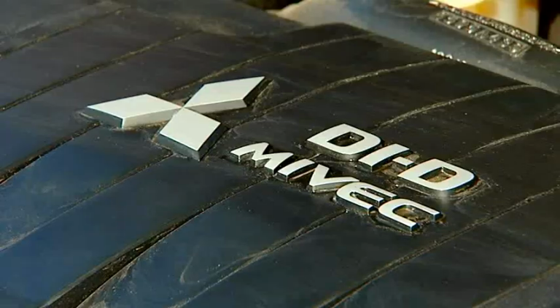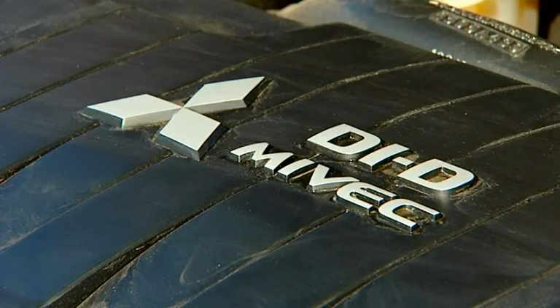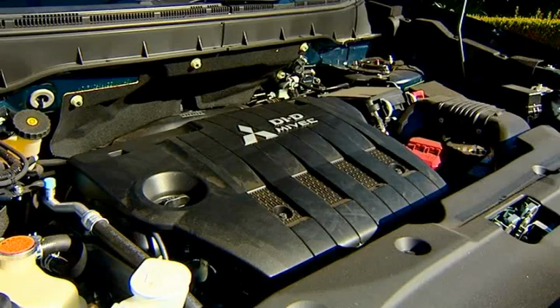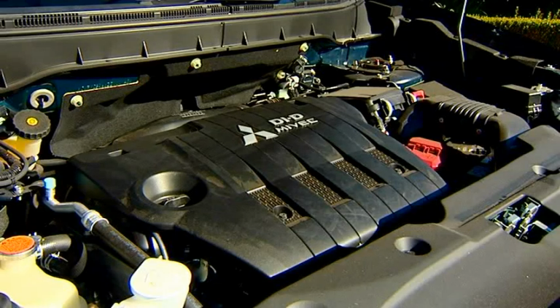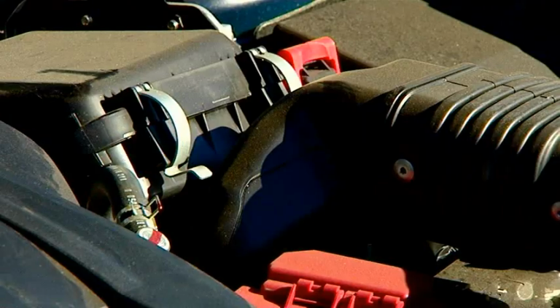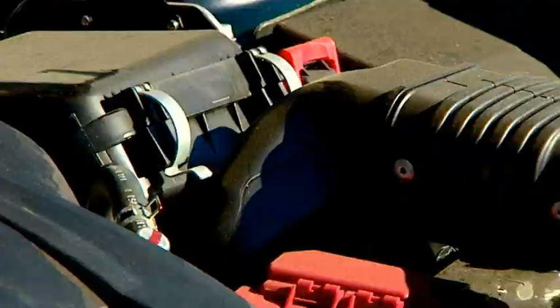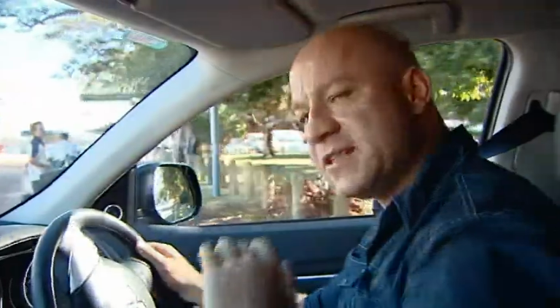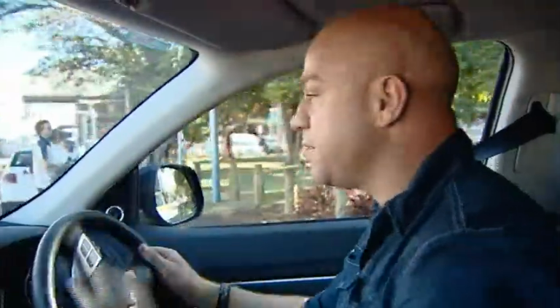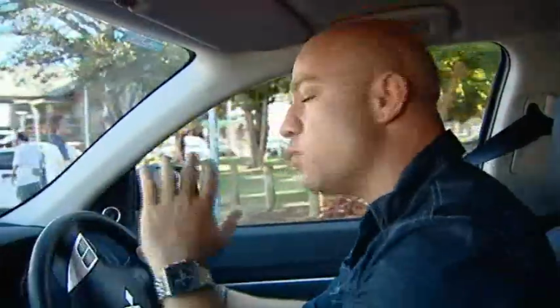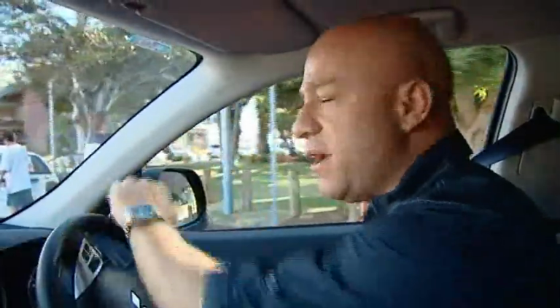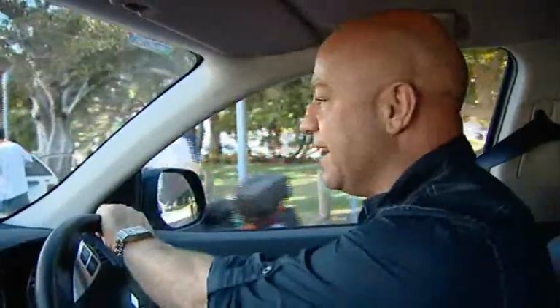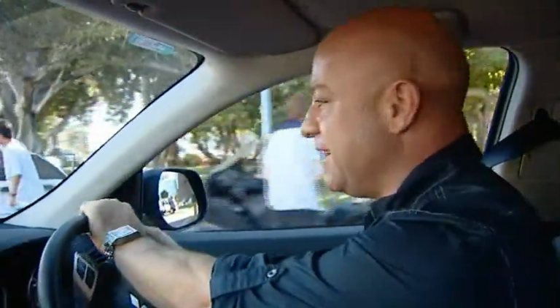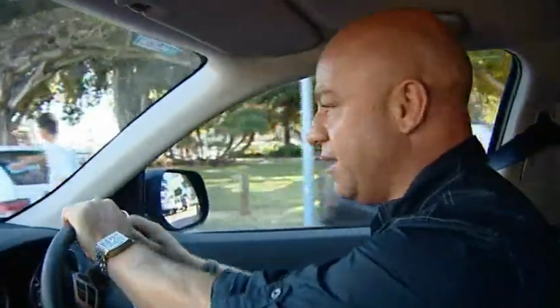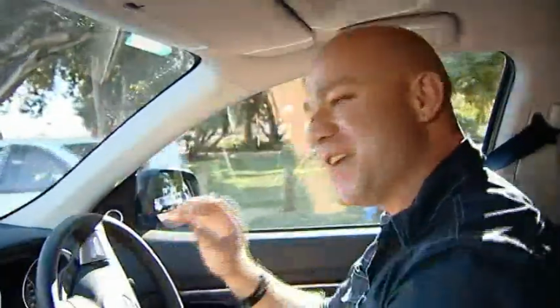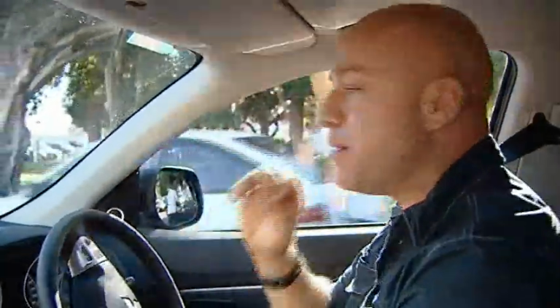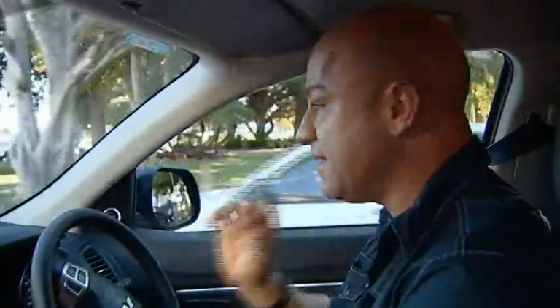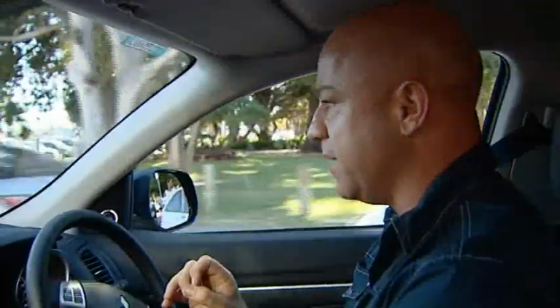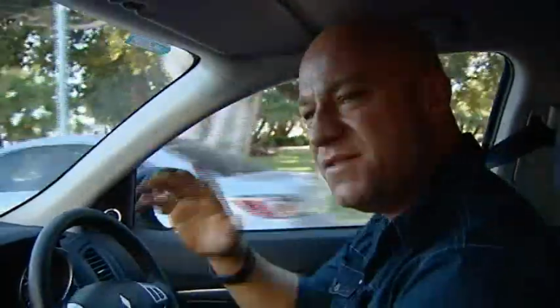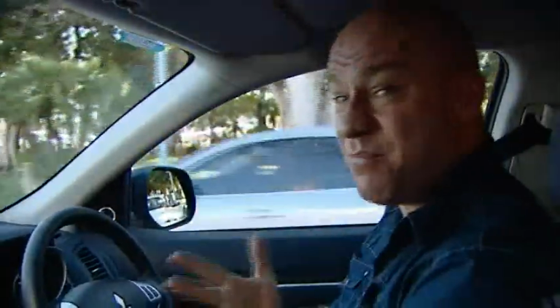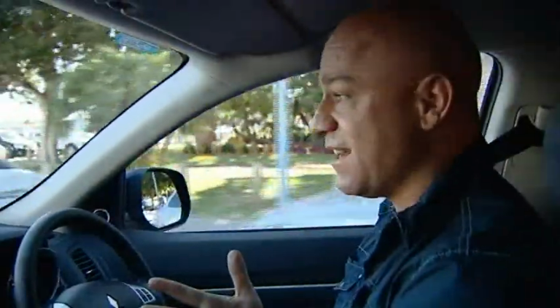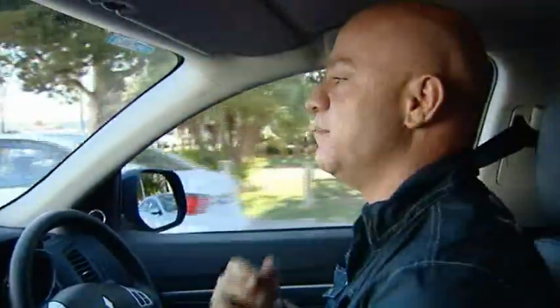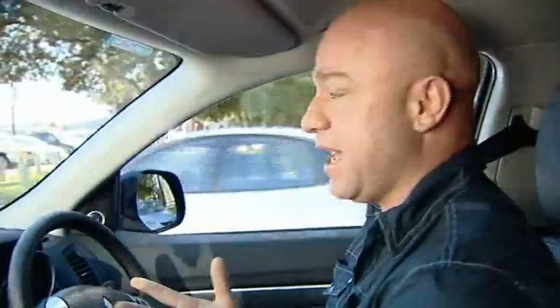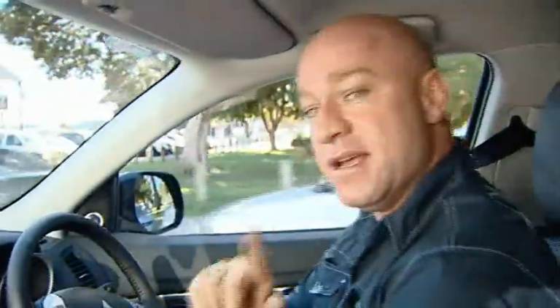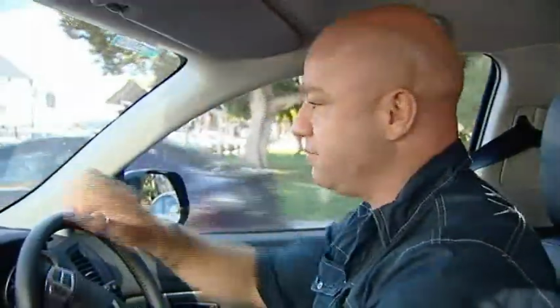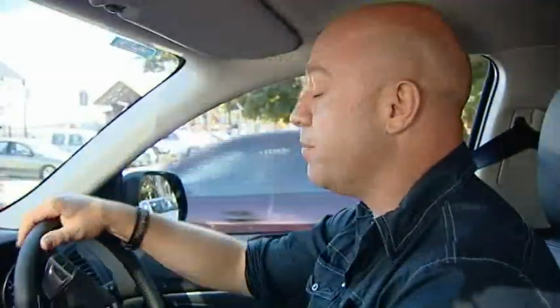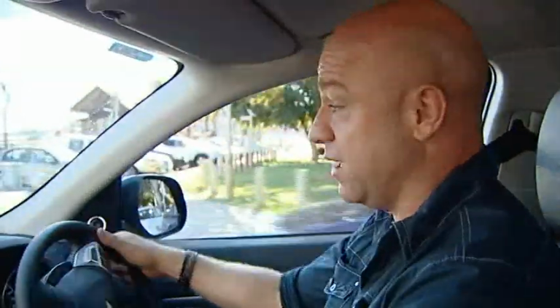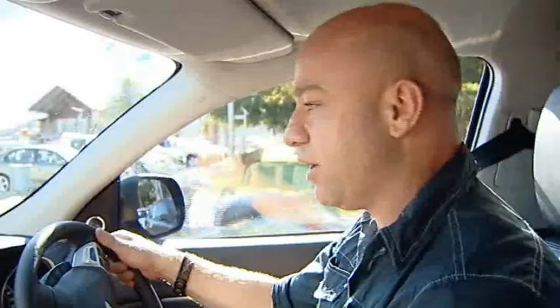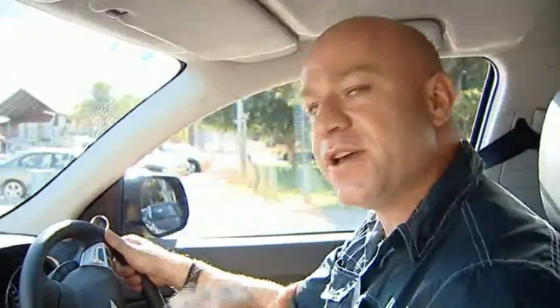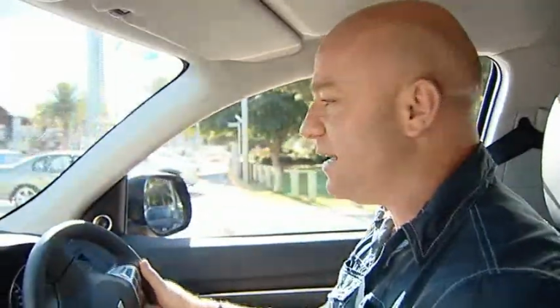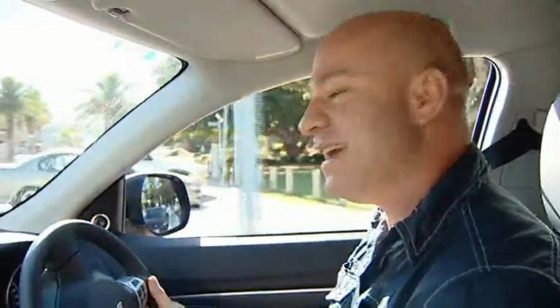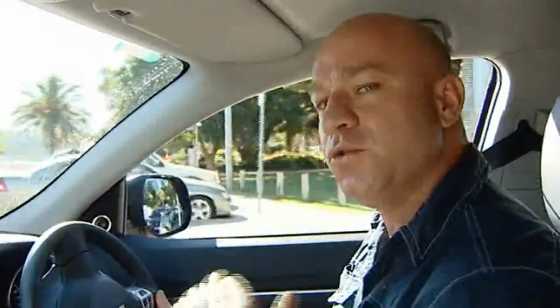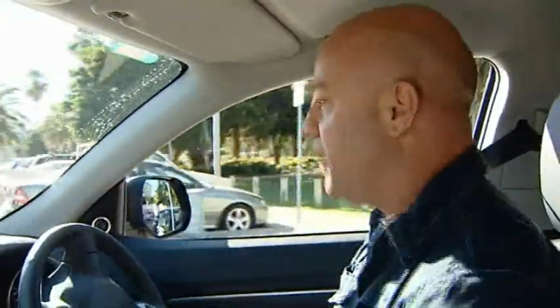It's Mitsubishi's 1.8-litre diesel engine, which gives you an amazing economy of just 5.9 litres per 100 kilometres. If you're a petrol lover, you can also get the ASX in a 2-litre petrol.